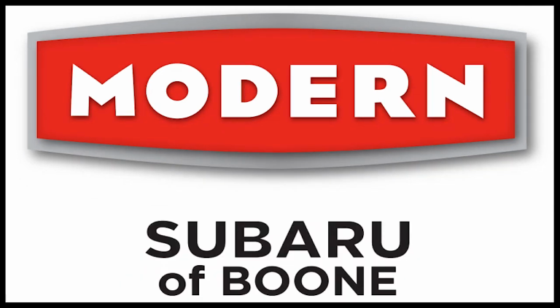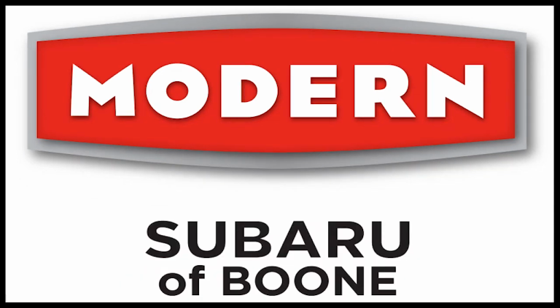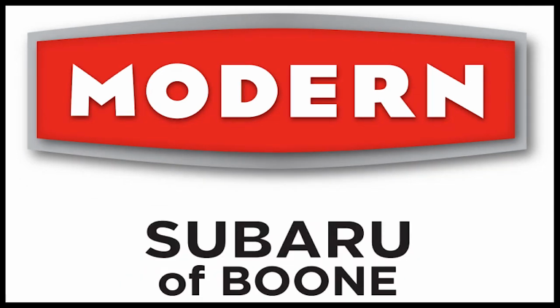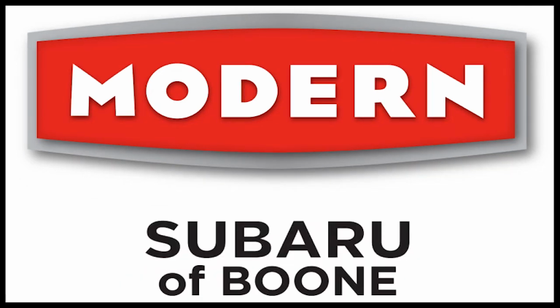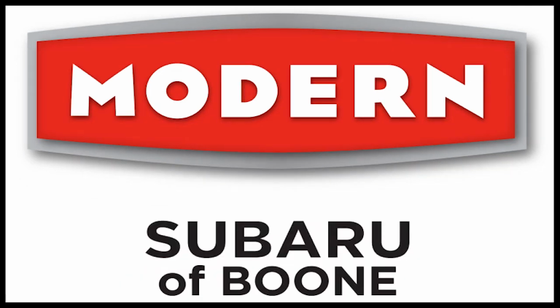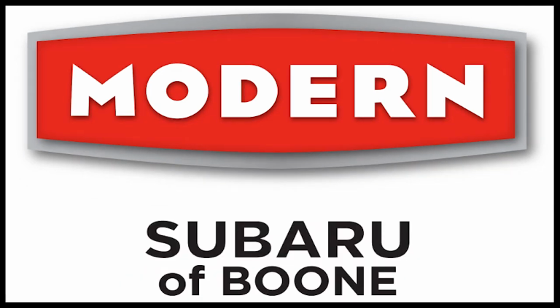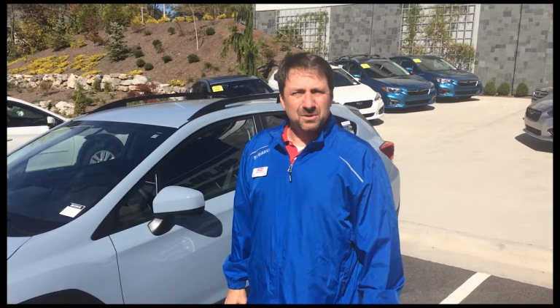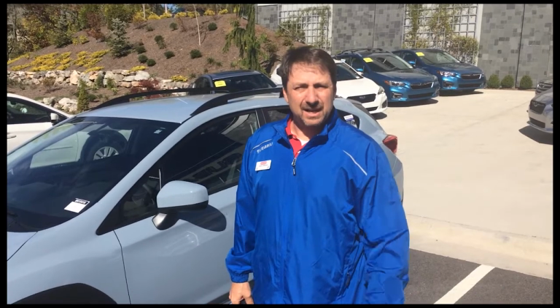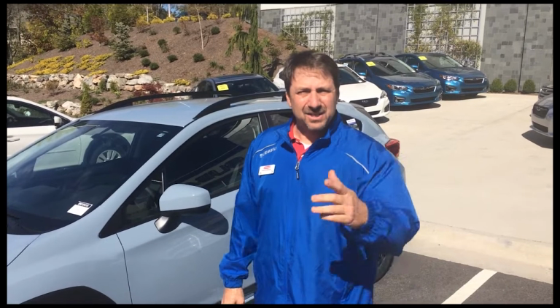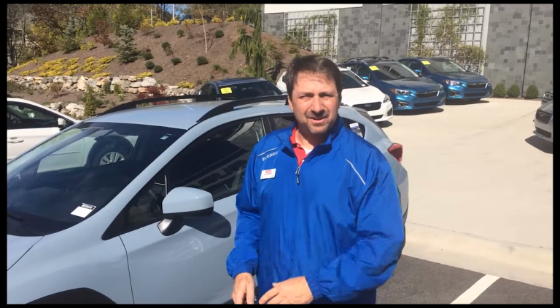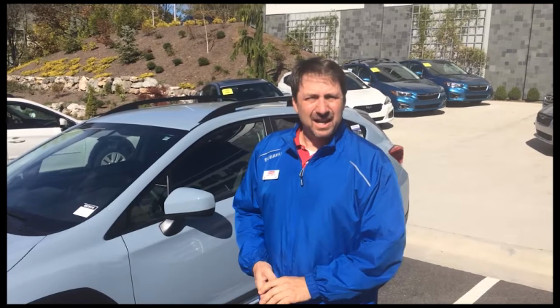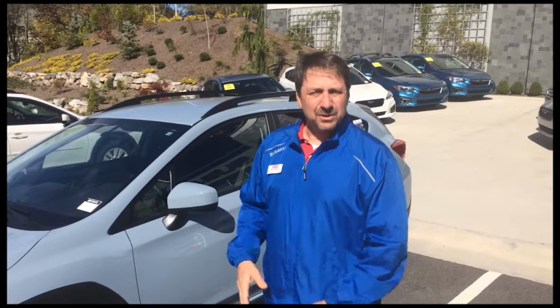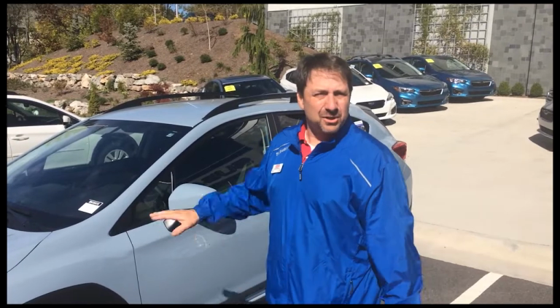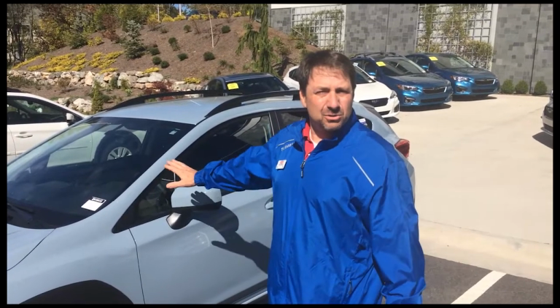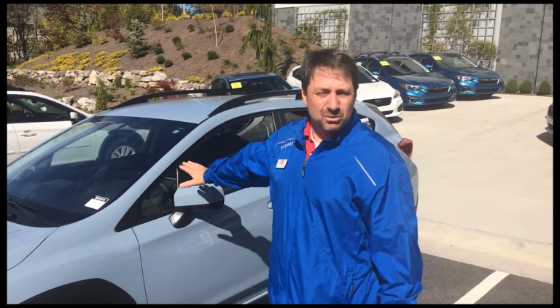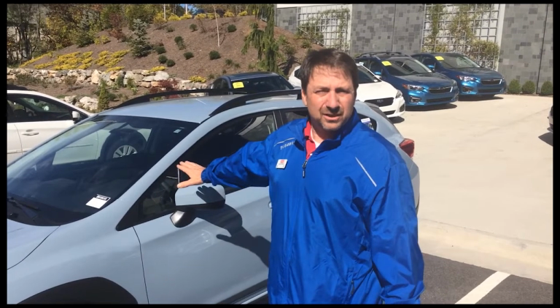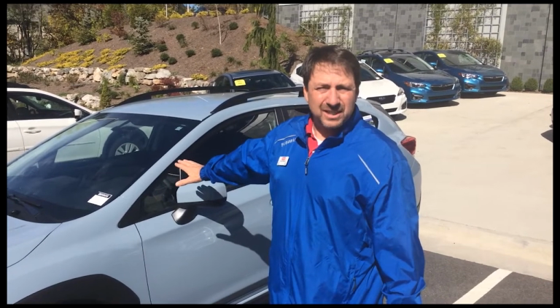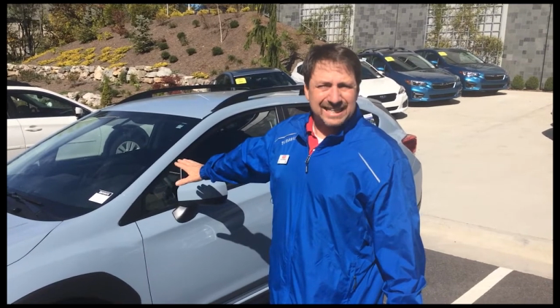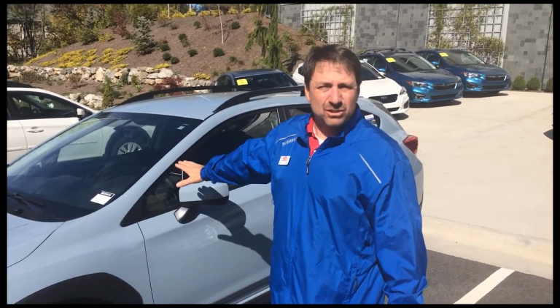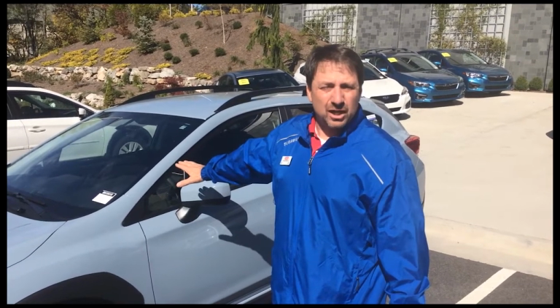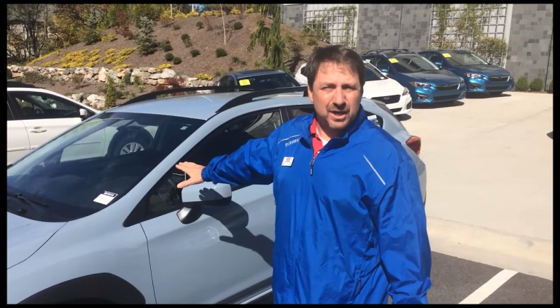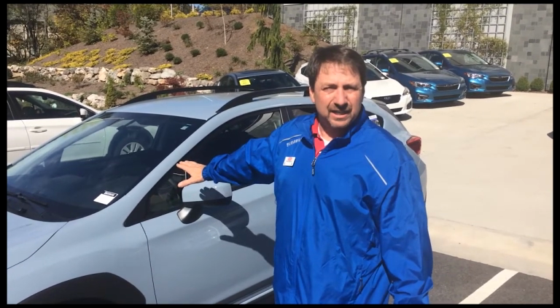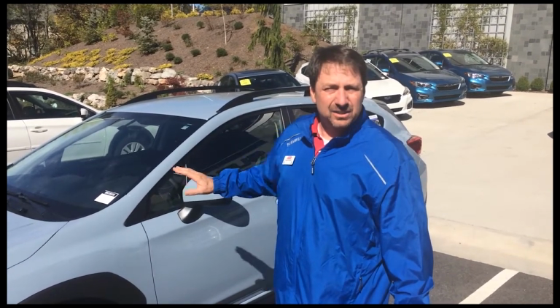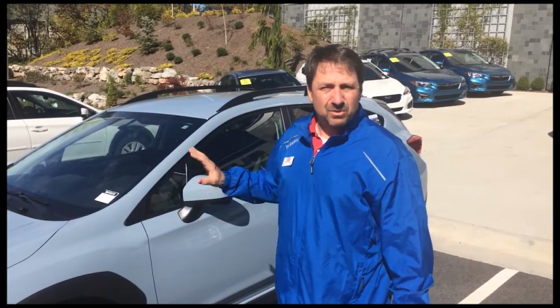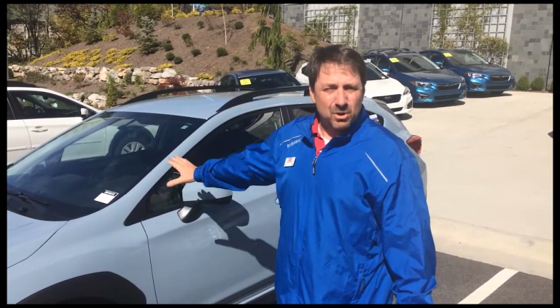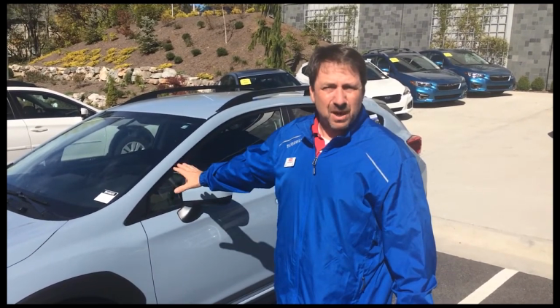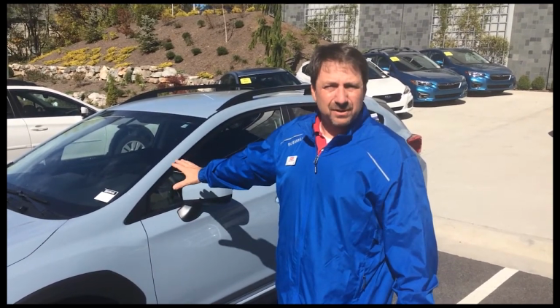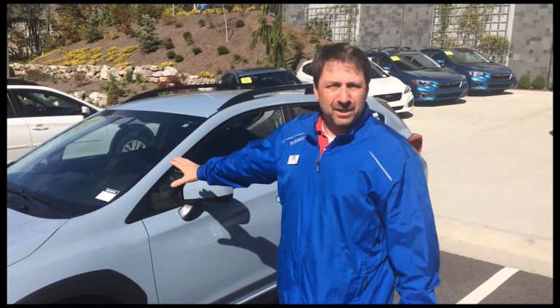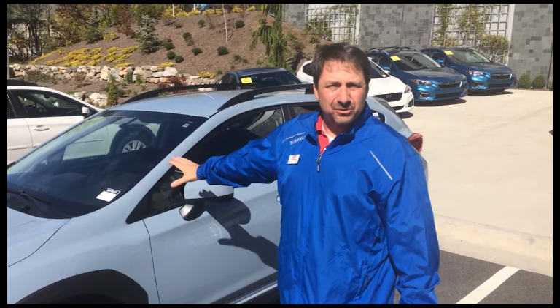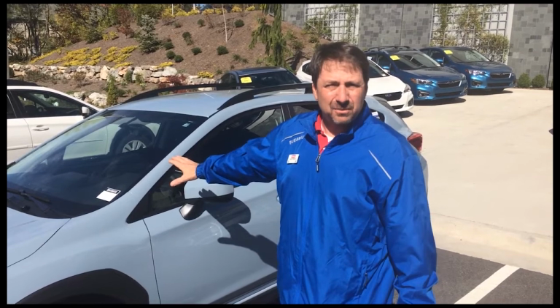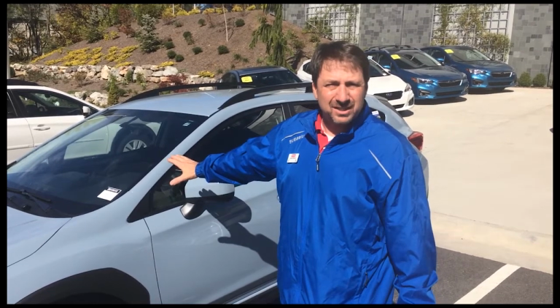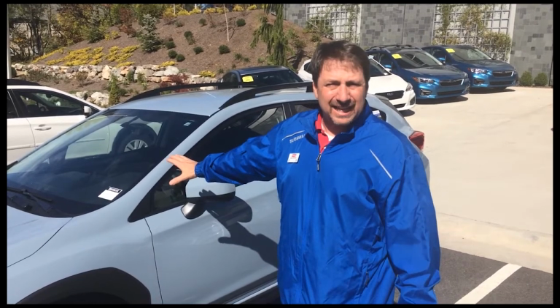Hello and welcome to Modern Subaru. My name is Aaron. I want to show you the new 2018 Crosstrek — it's one of the most popular vehicles on the market today.